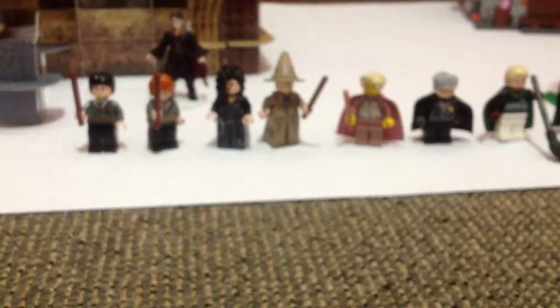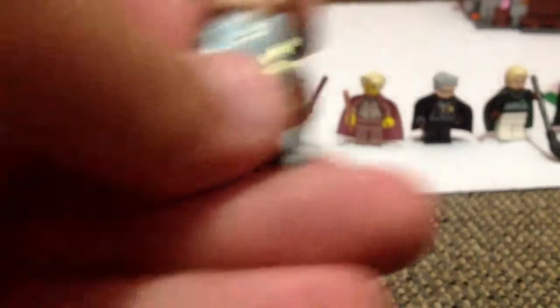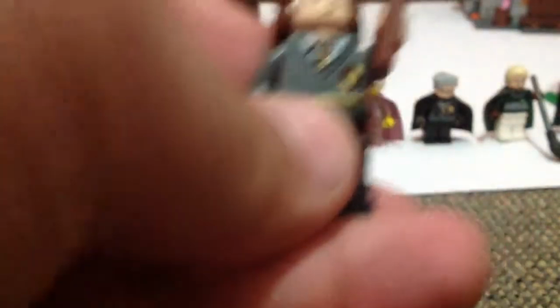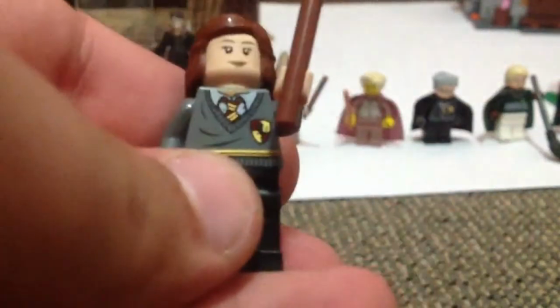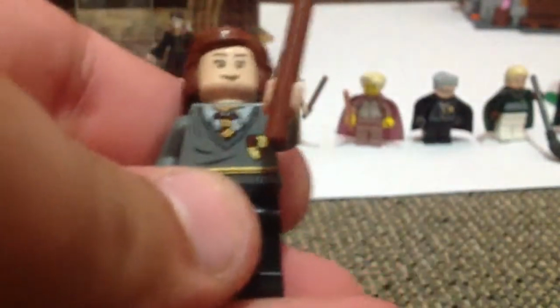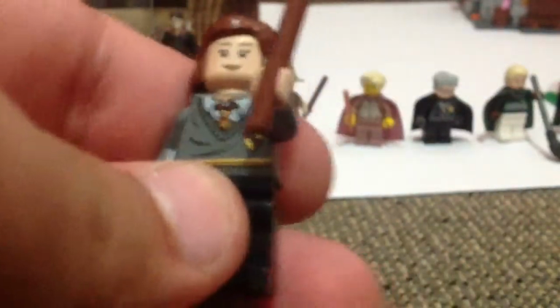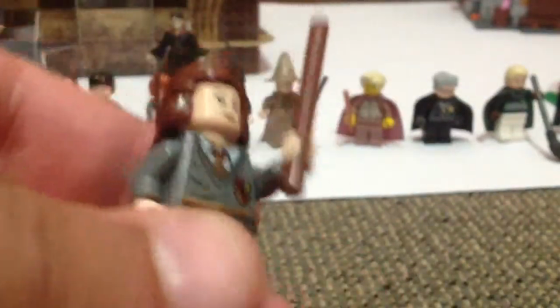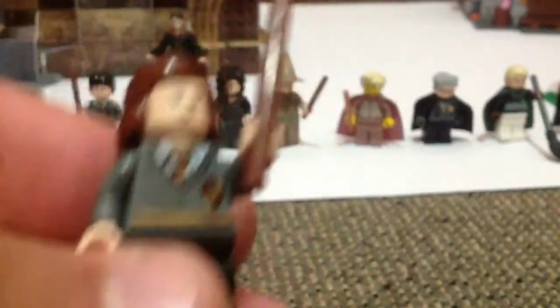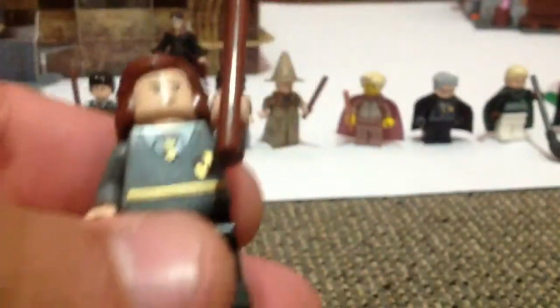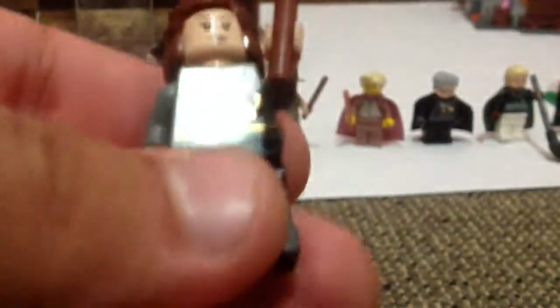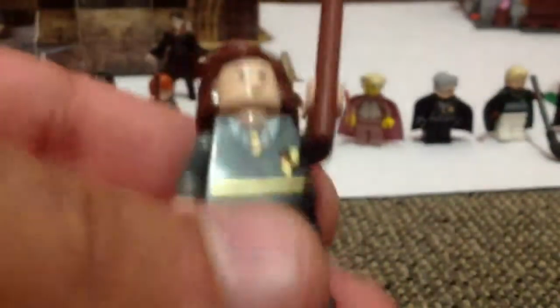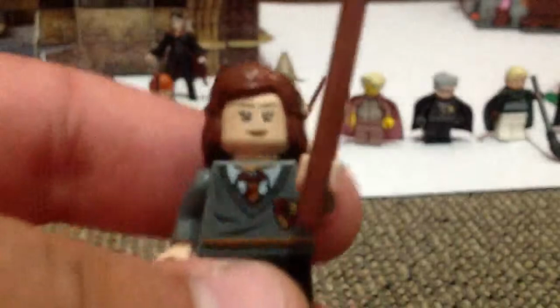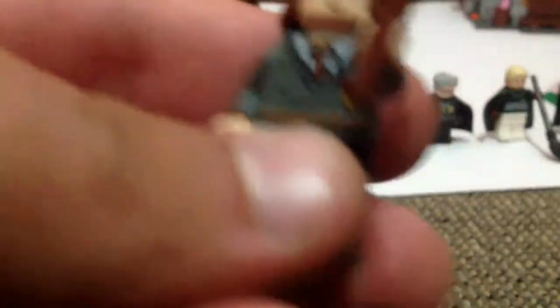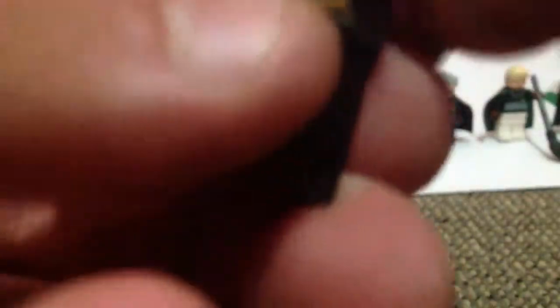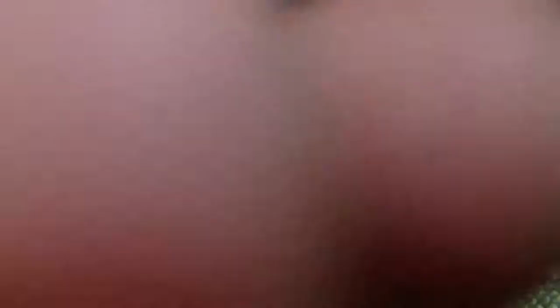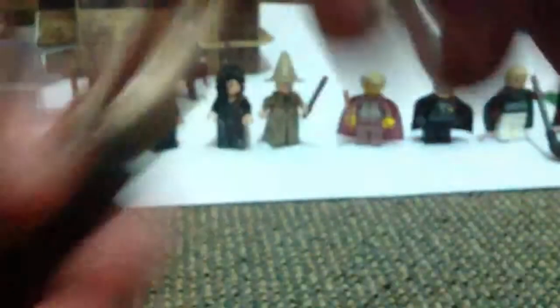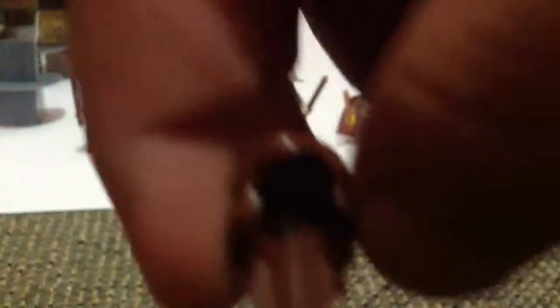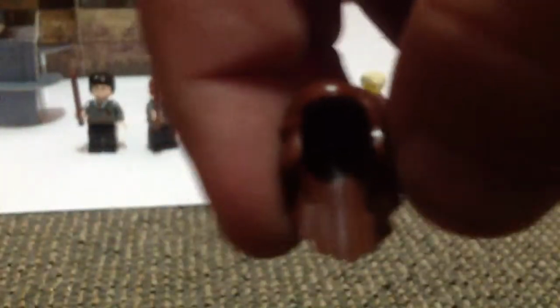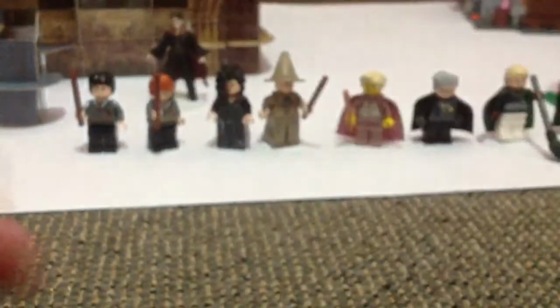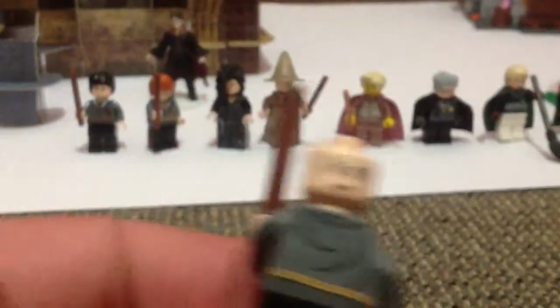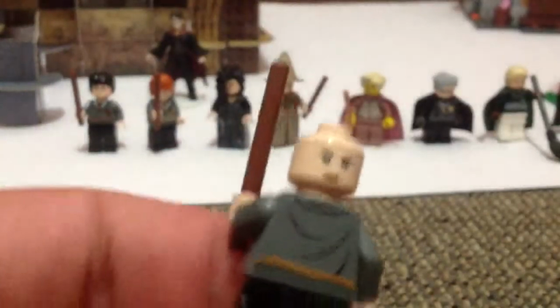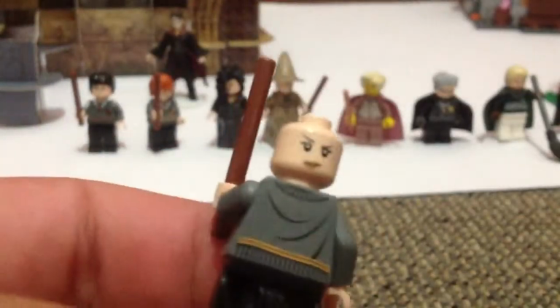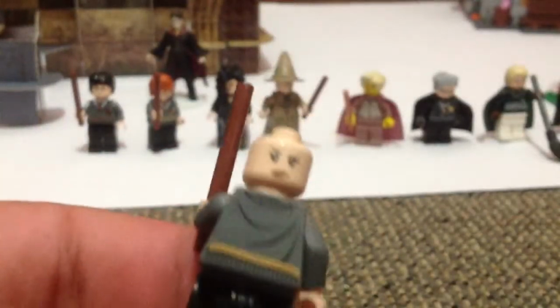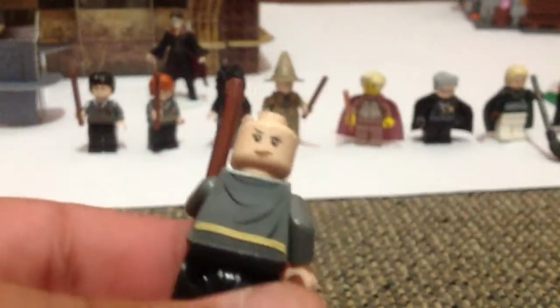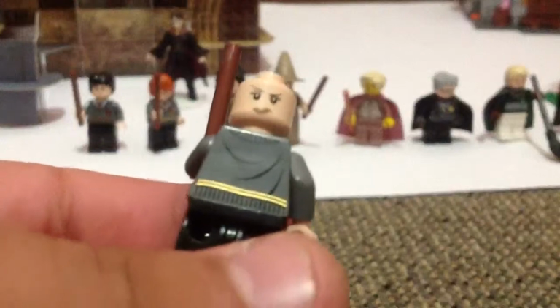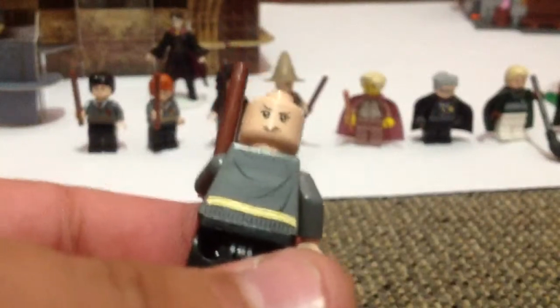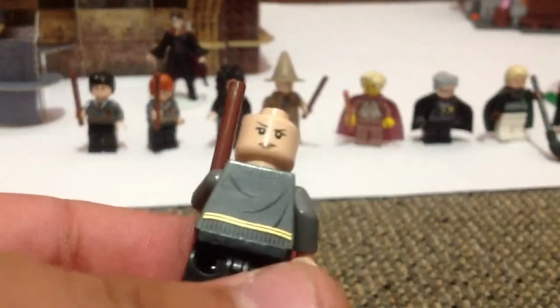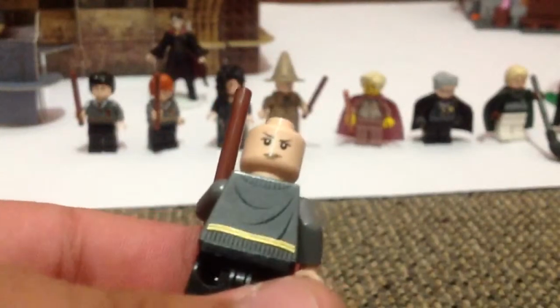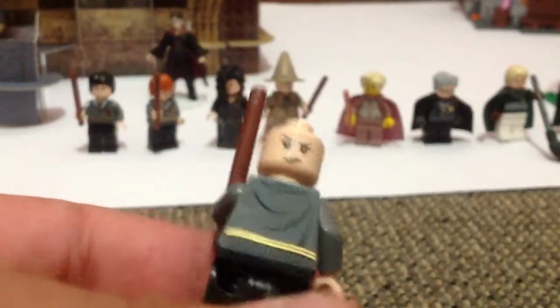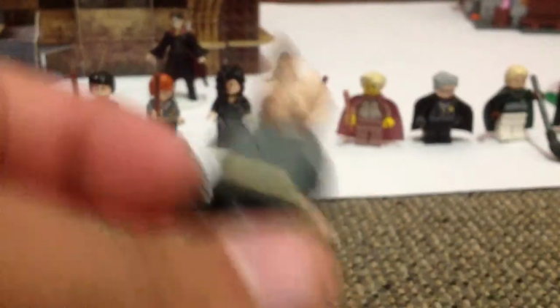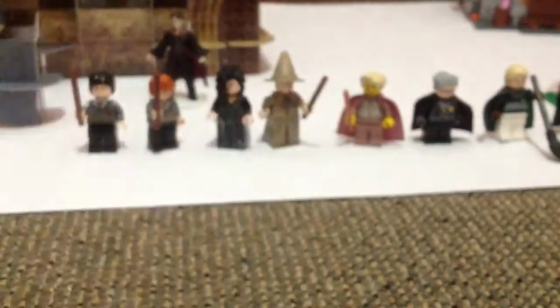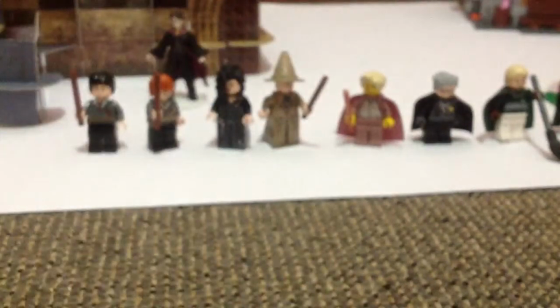Next is Hermione. She's got a brown wand, Gryffindor torso, and brunette hairpiece. That's her back details and double-sided head.